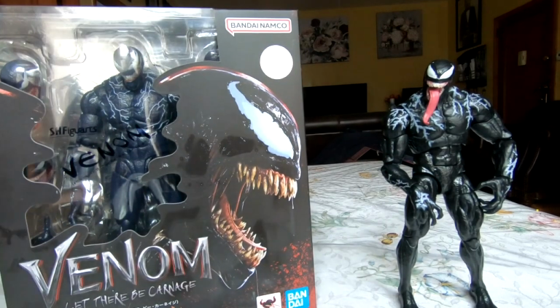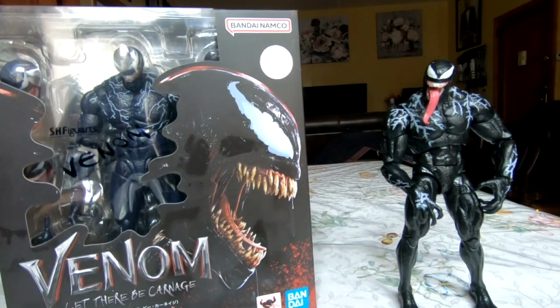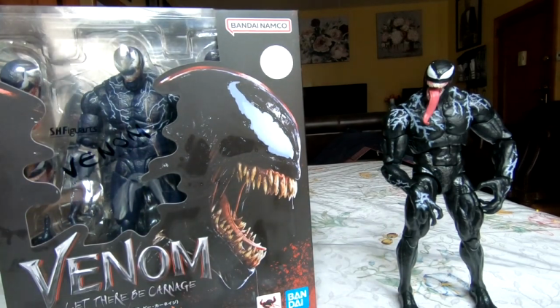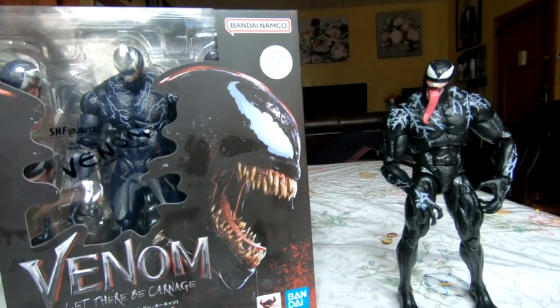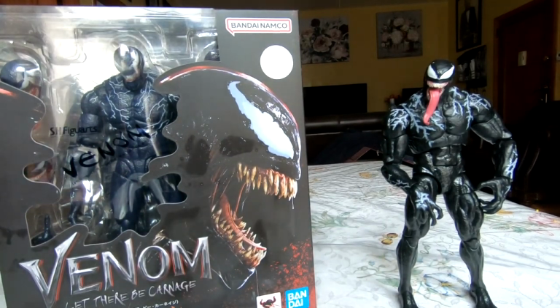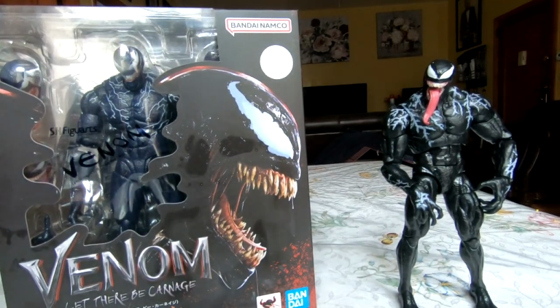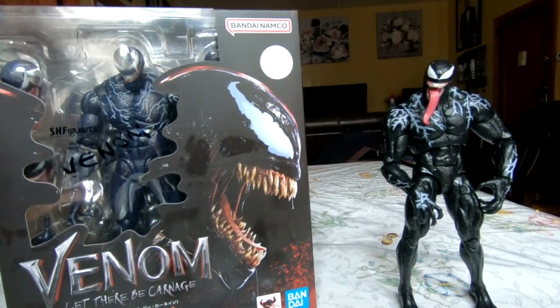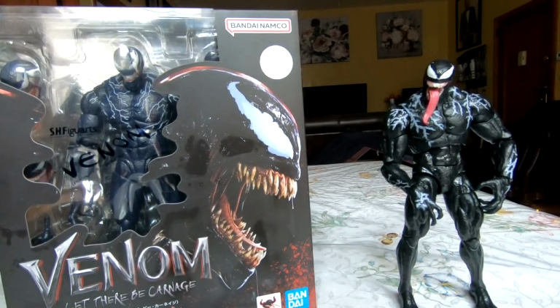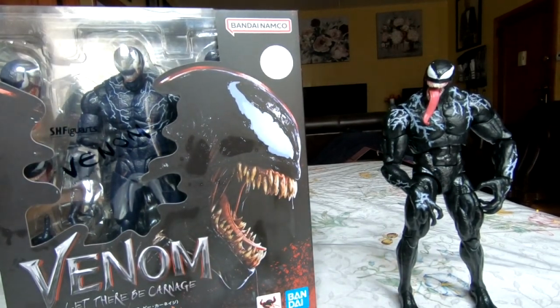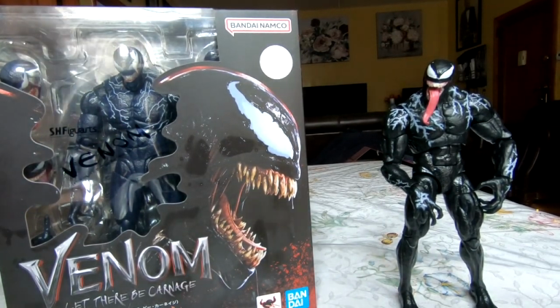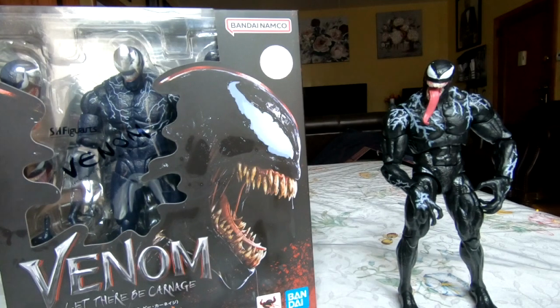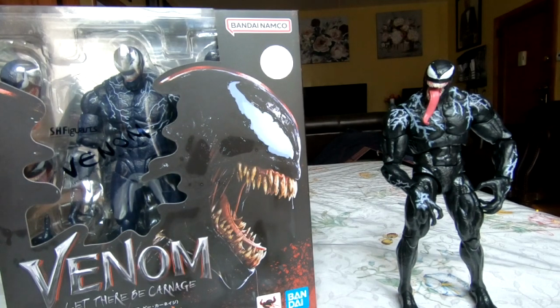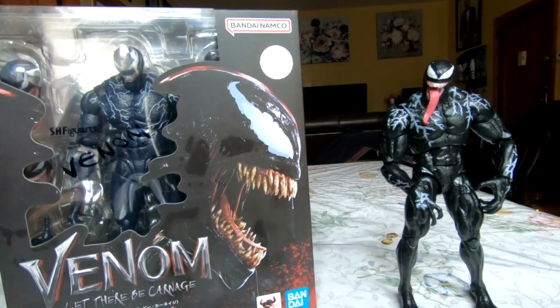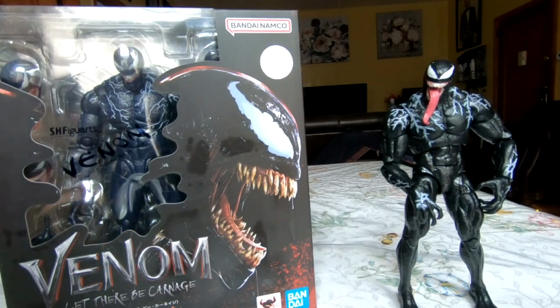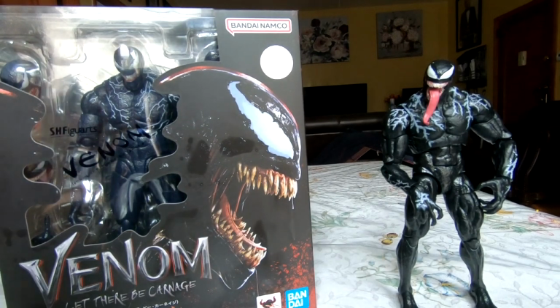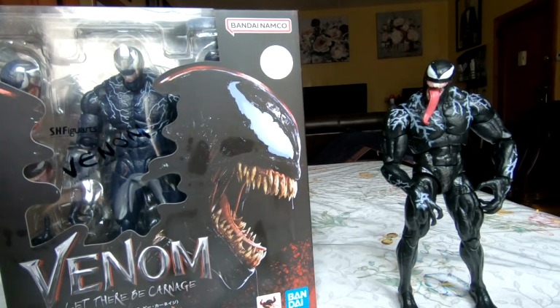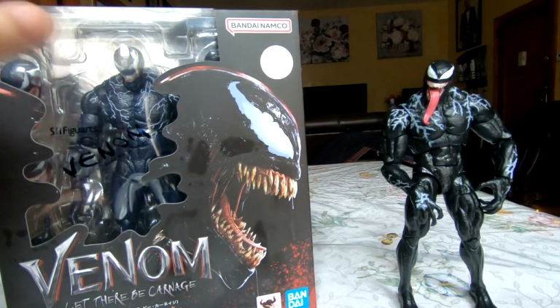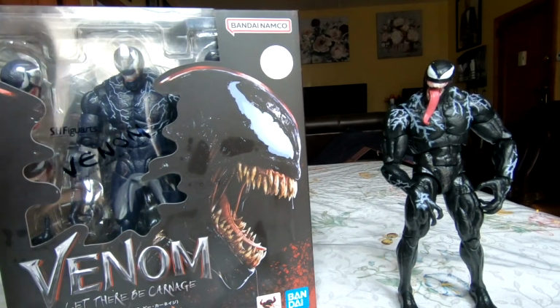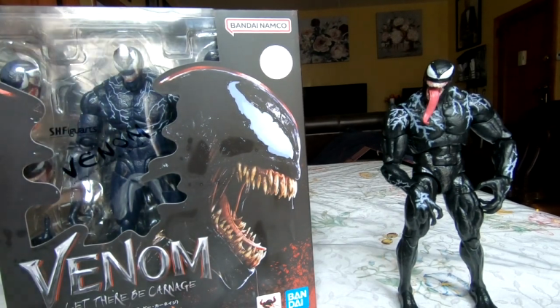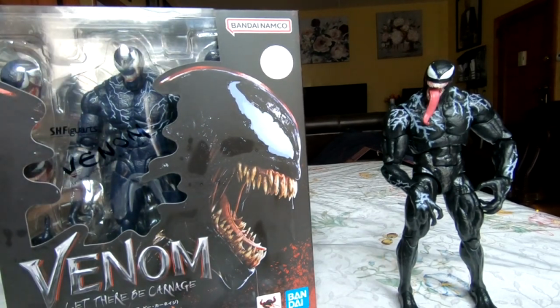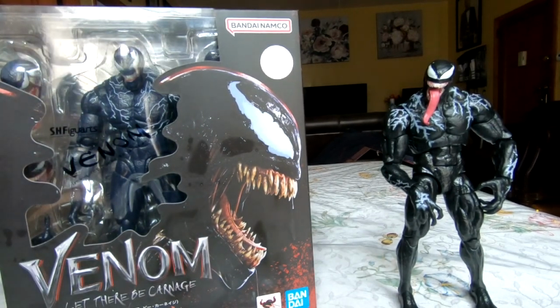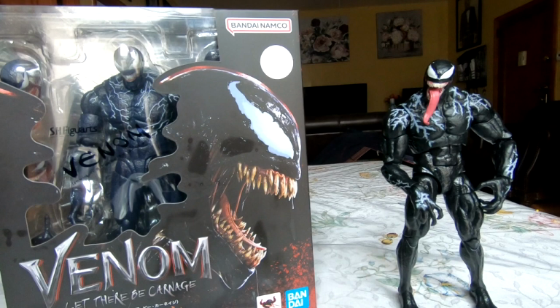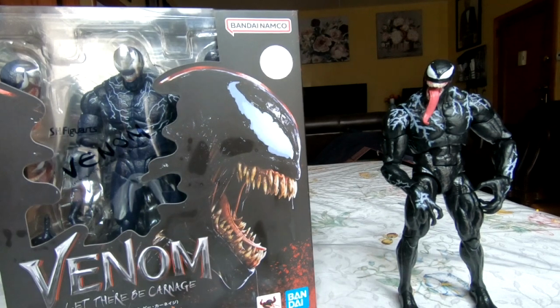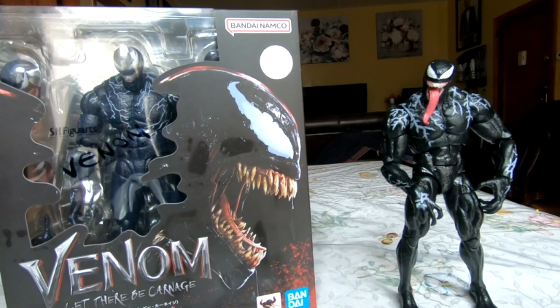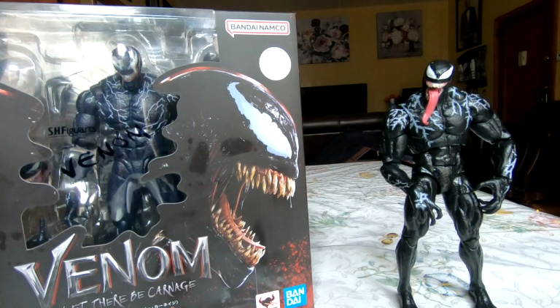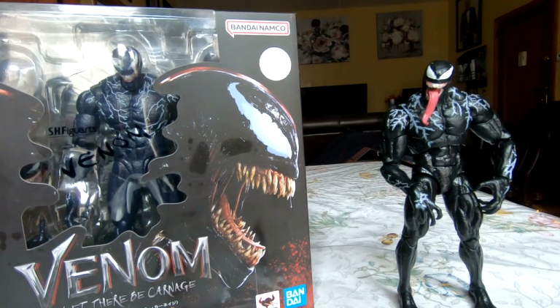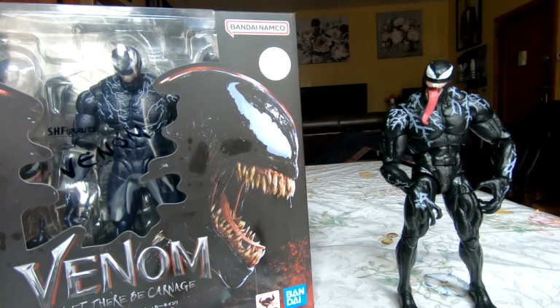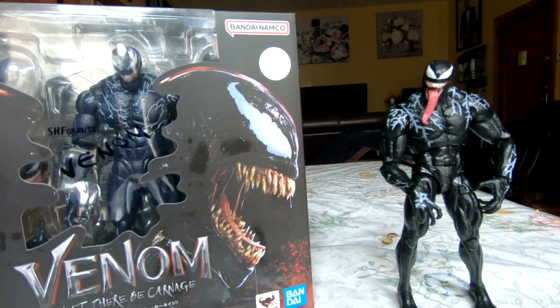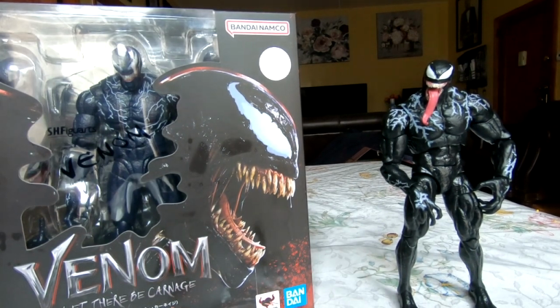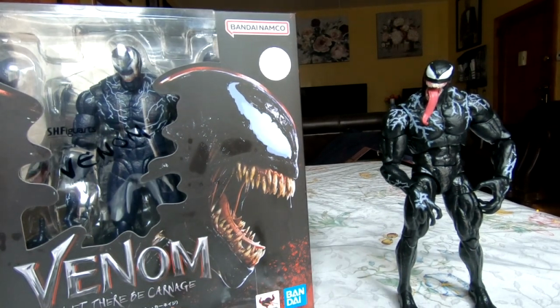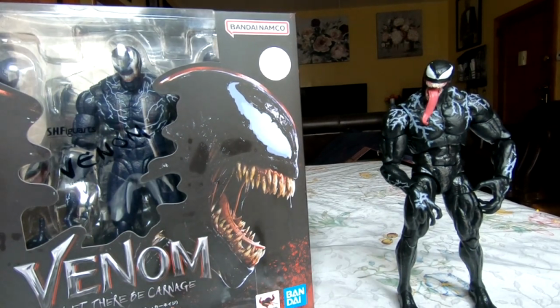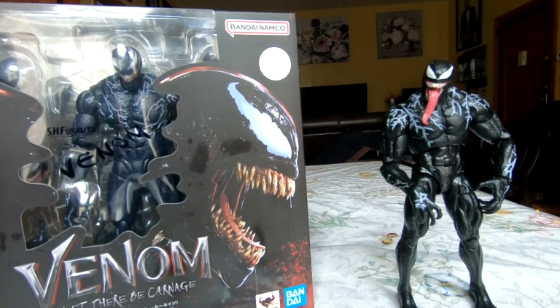The designs from the first film to the second film are basically the same. The only thing people have noticed is that for Let There Be Carnage, Venom's head is slightly bigger than in the first film. But it's one of the few Venom figures we've ever gotten for the film.